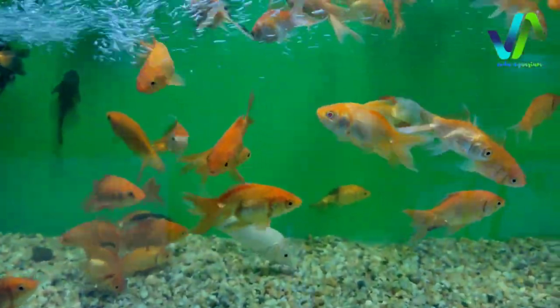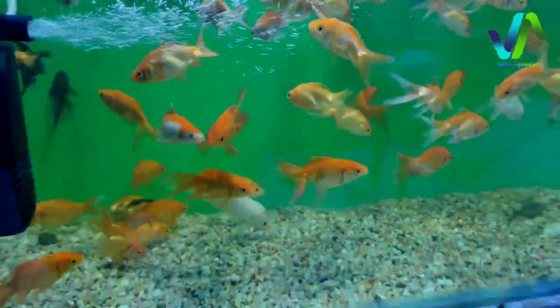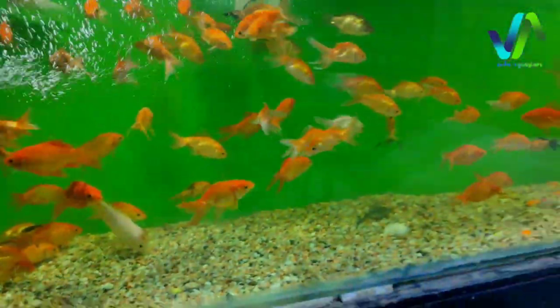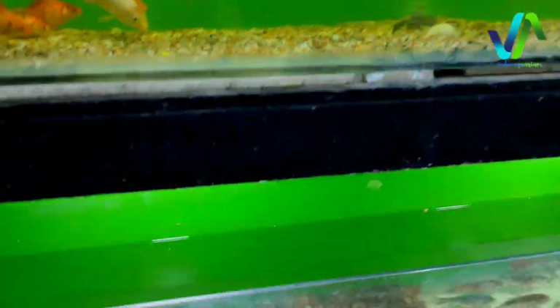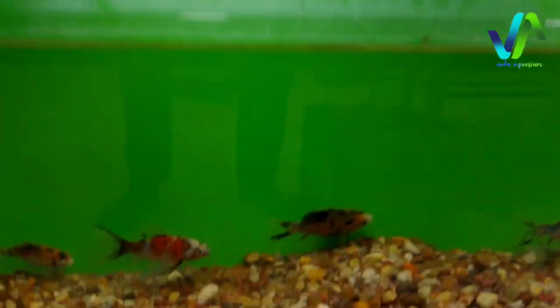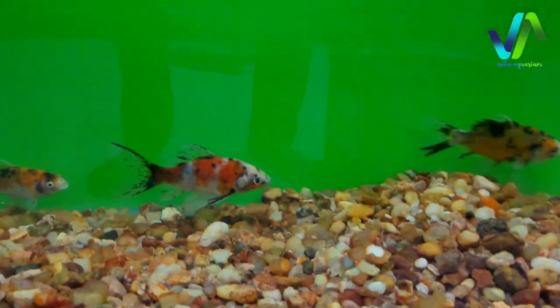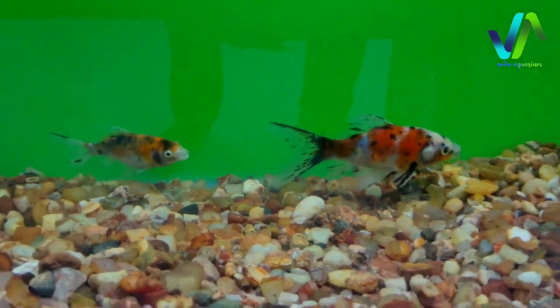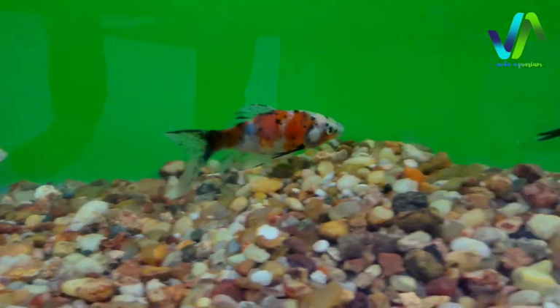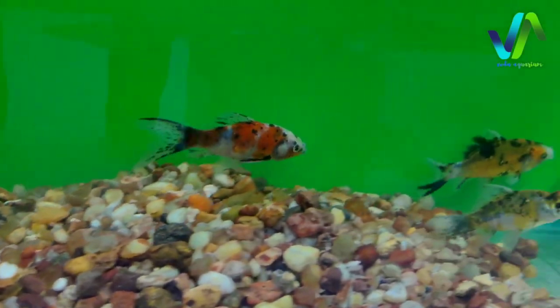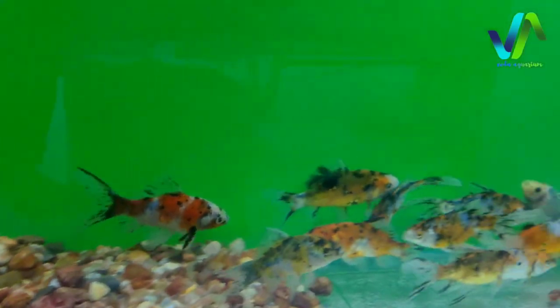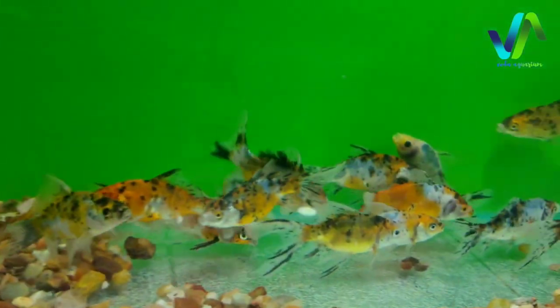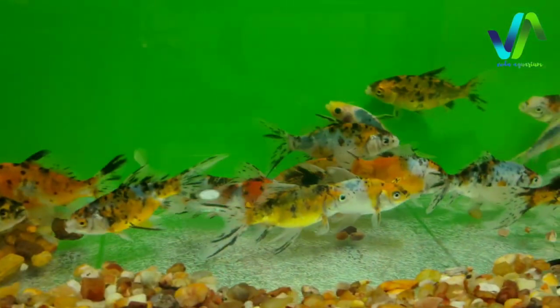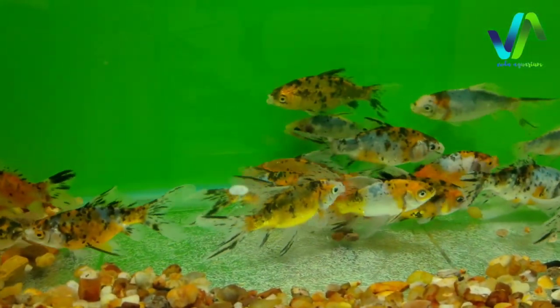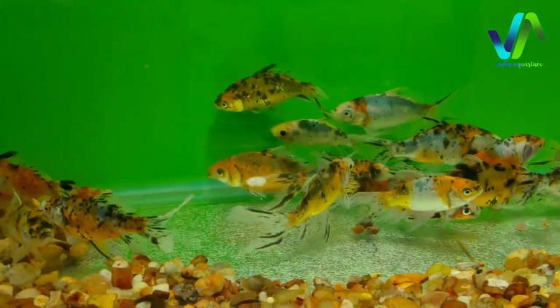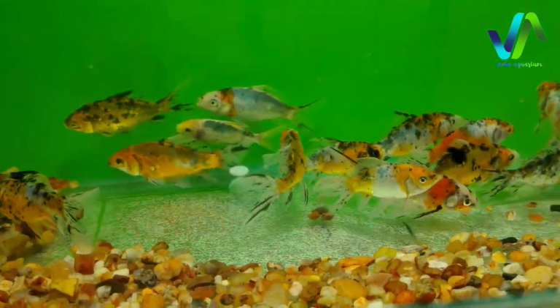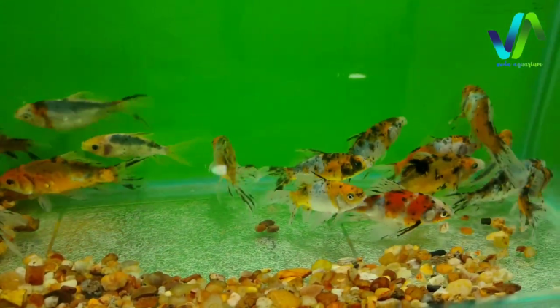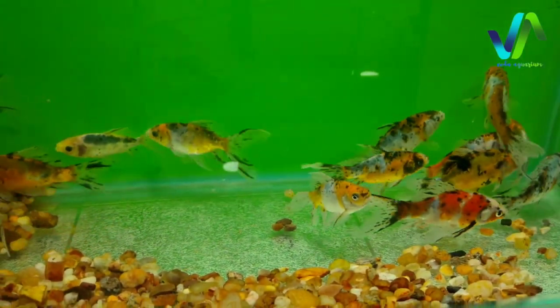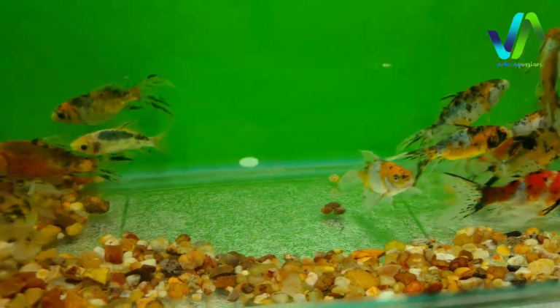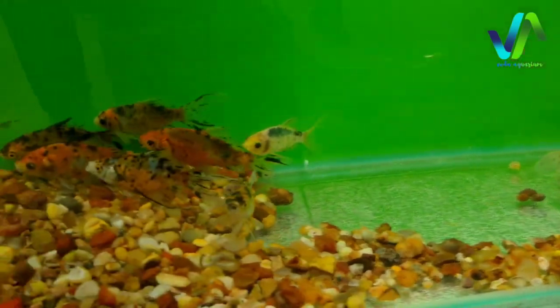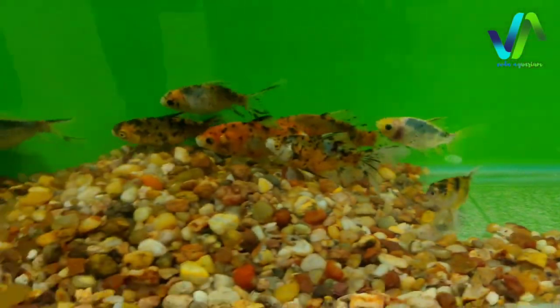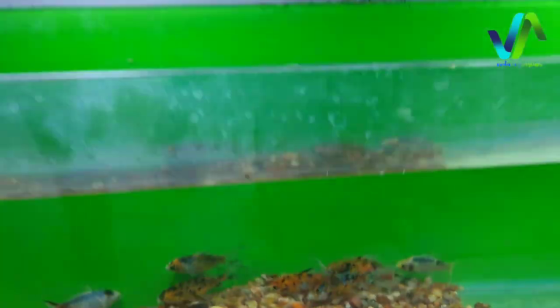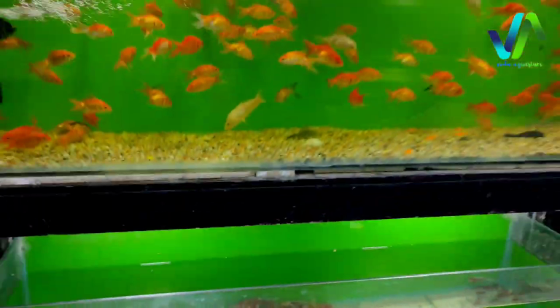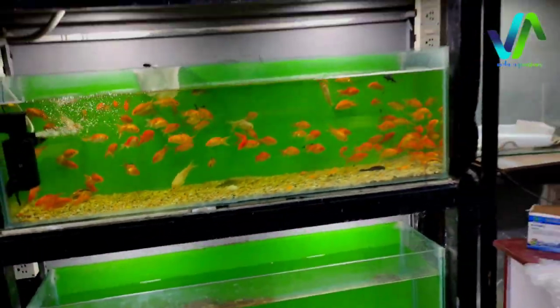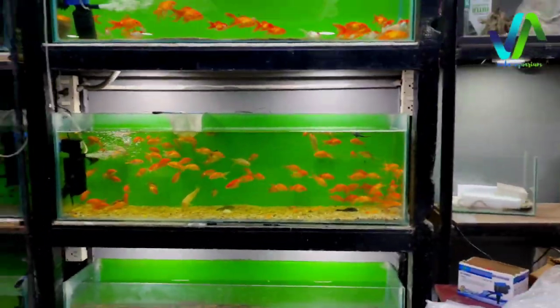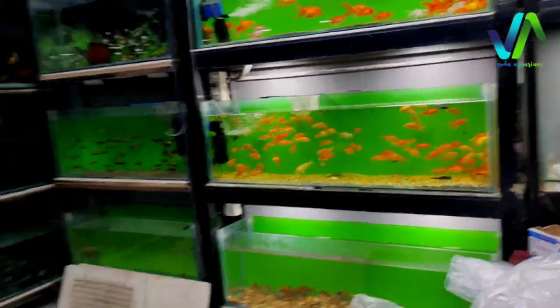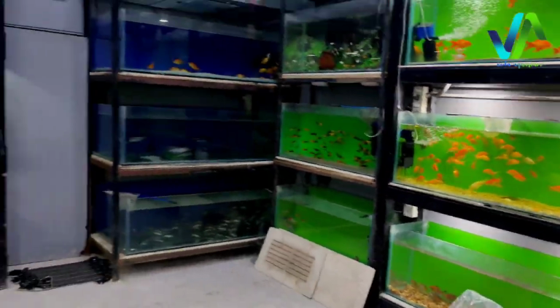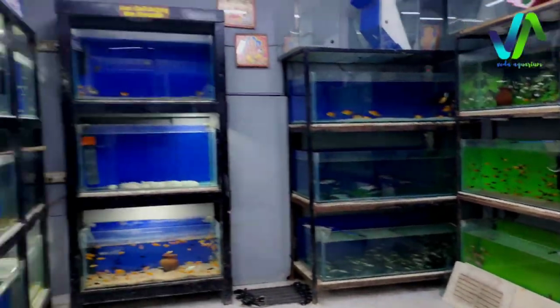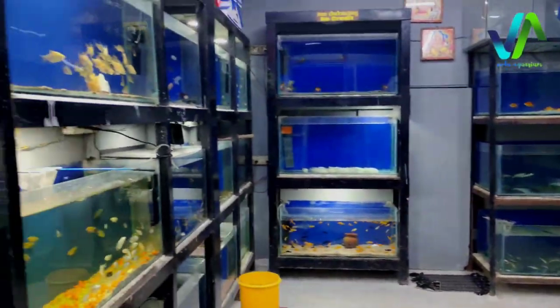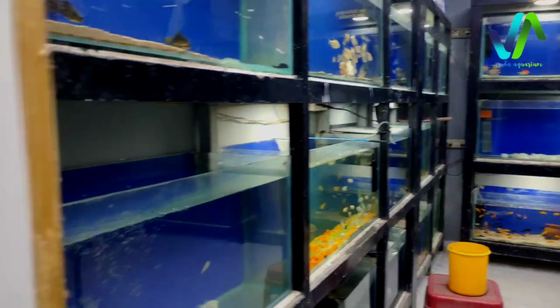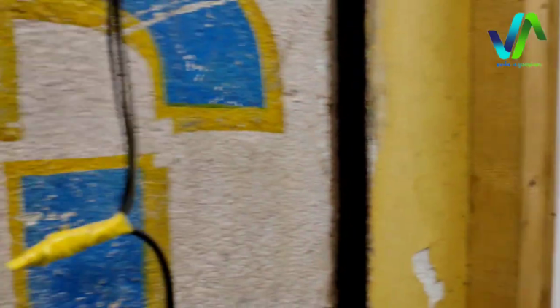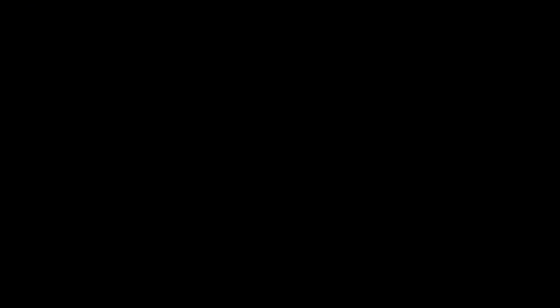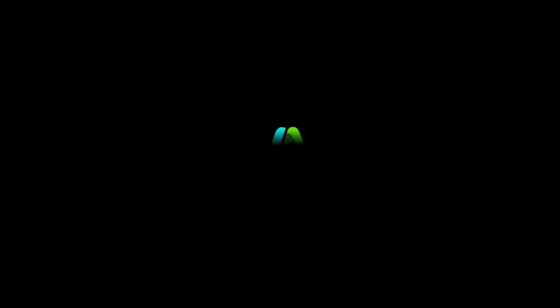Done with this shop and the livestock today. And here also we have some special goldfish. Hope you guys enjoyed seeing this. Let's meet up soon in the next video. Thank you, bye.